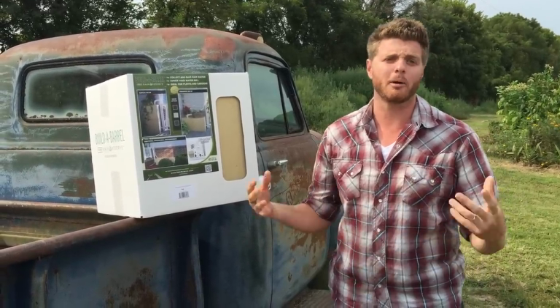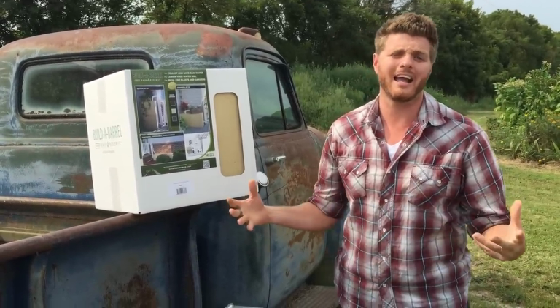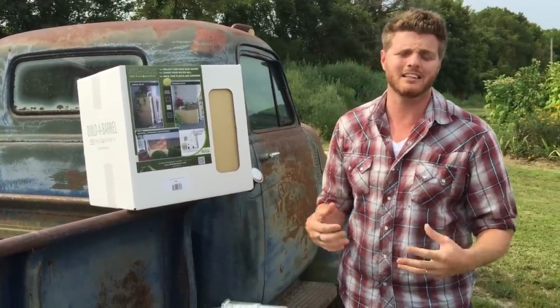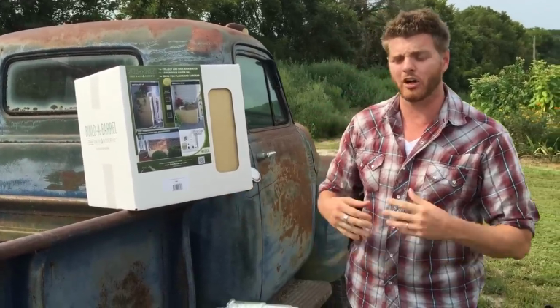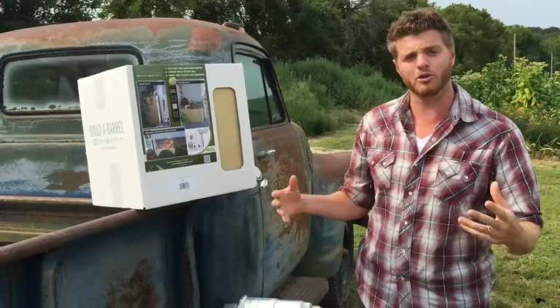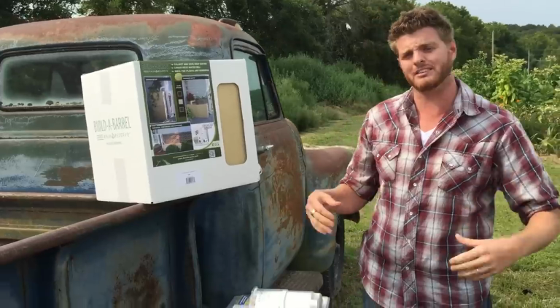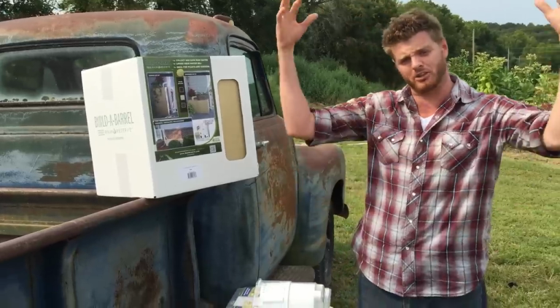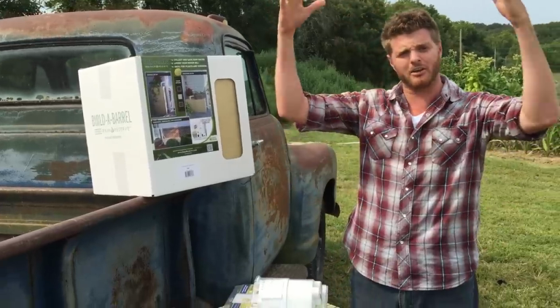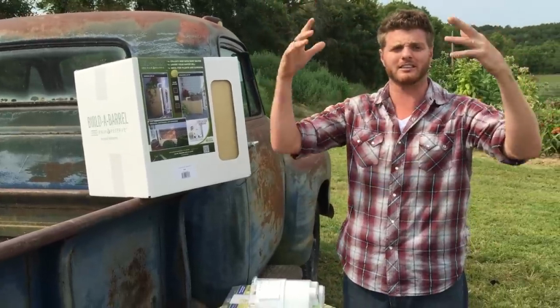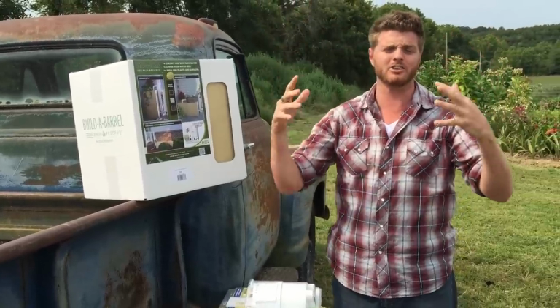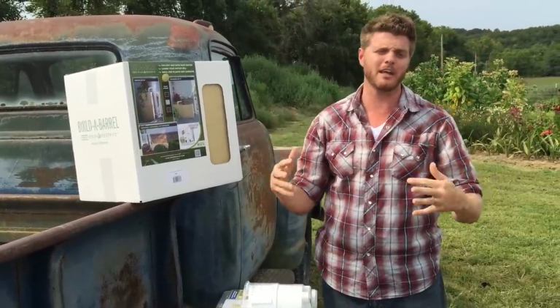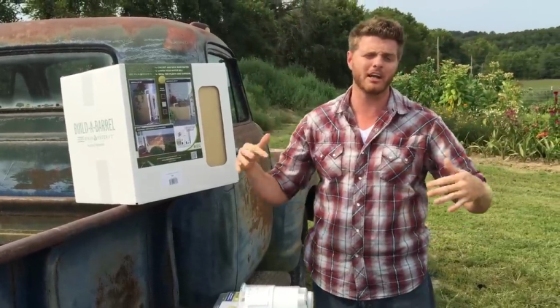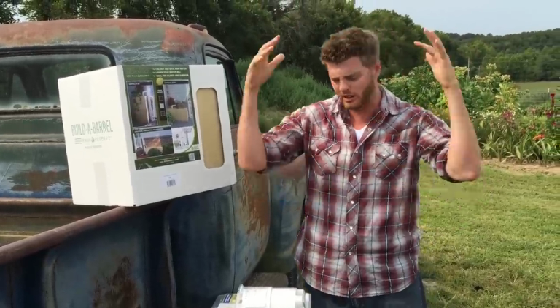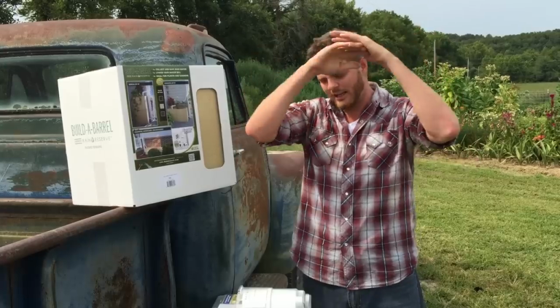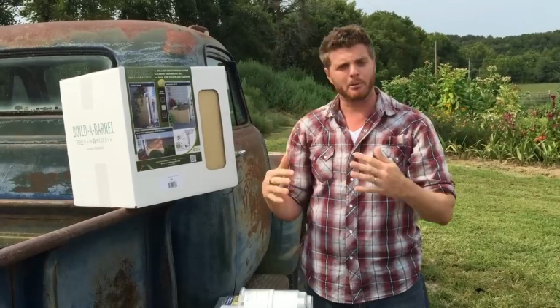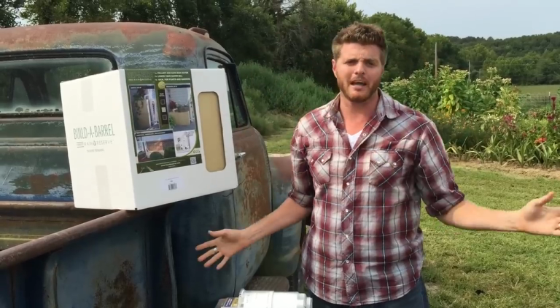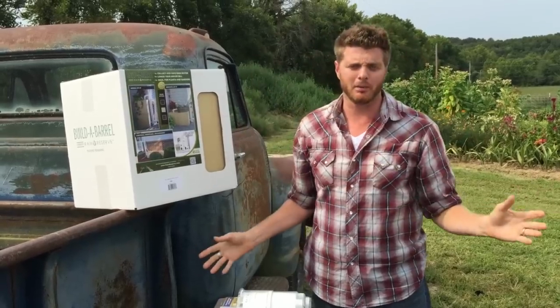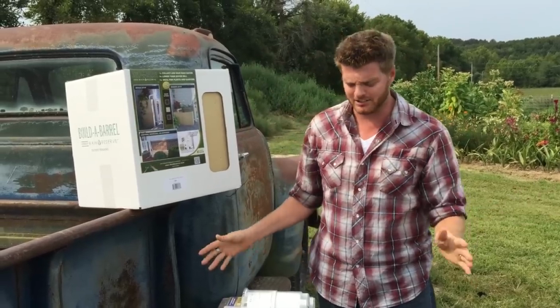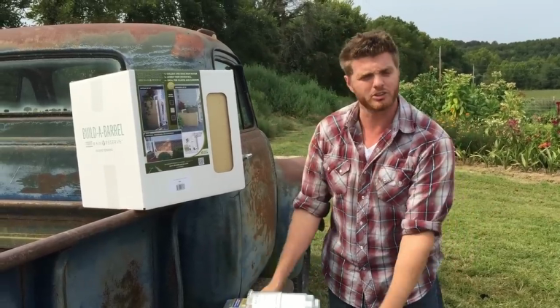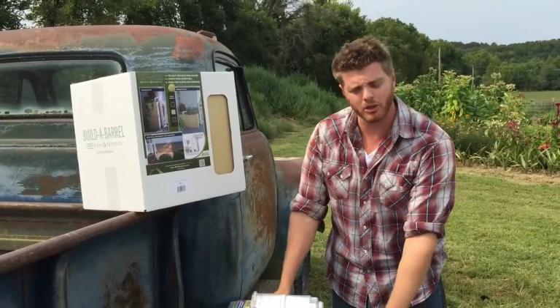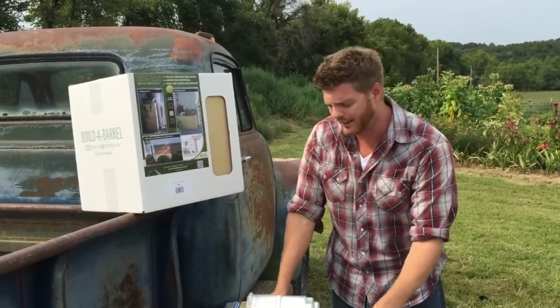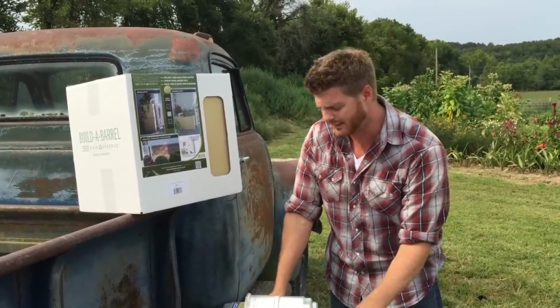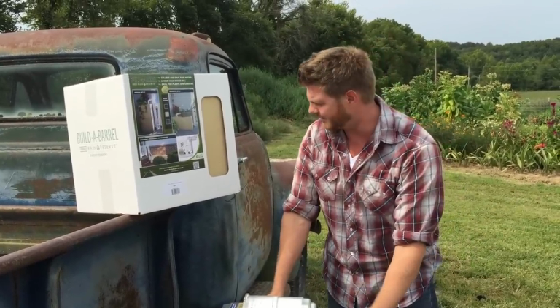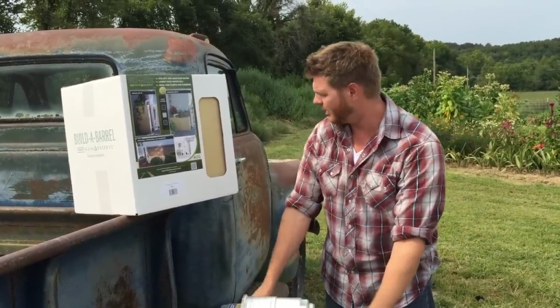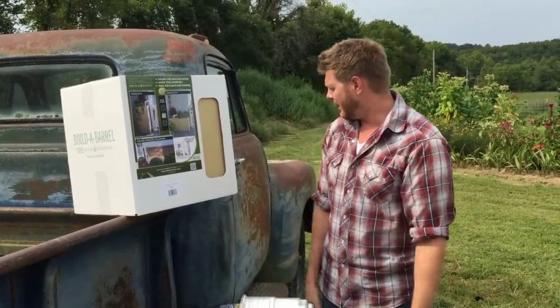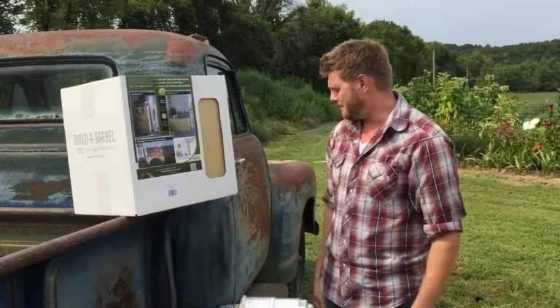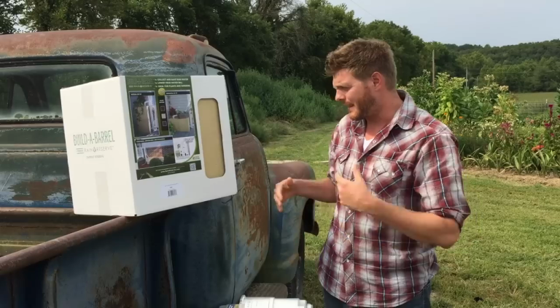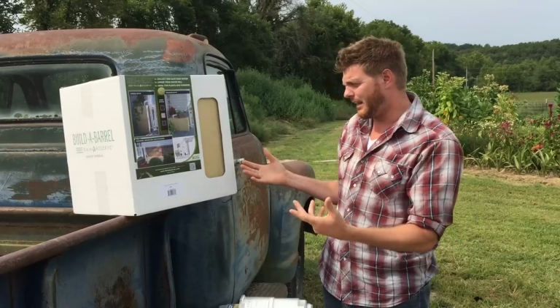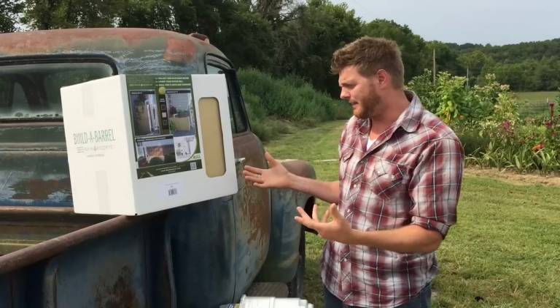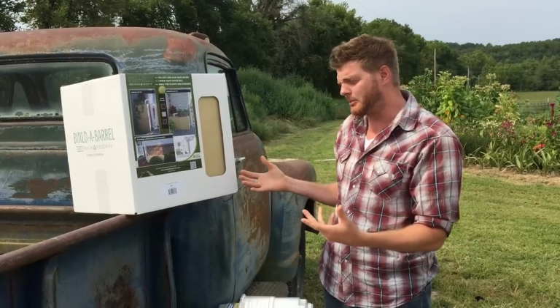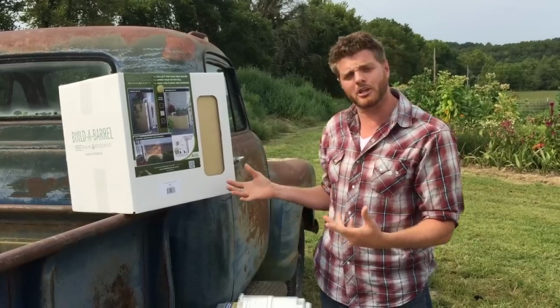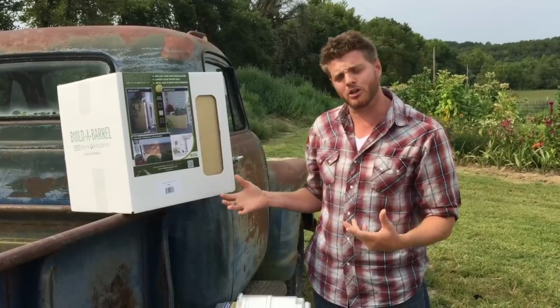It's got carbonic acid, it's got all kinds of nutrients. It falls down, it collects oxygen from the air, nitrogen, and it puts it back into your plants. It stores it for you in a nice container. And I think that's going to be something that you want to do.